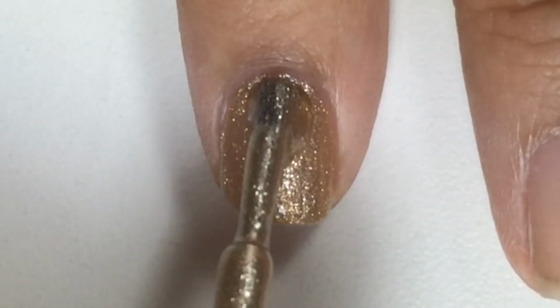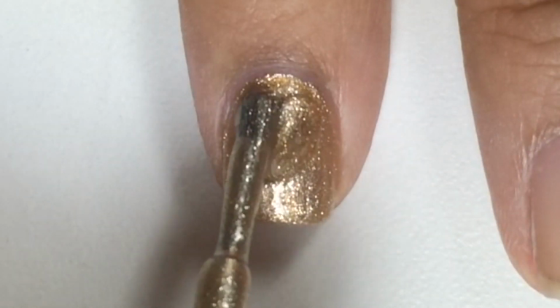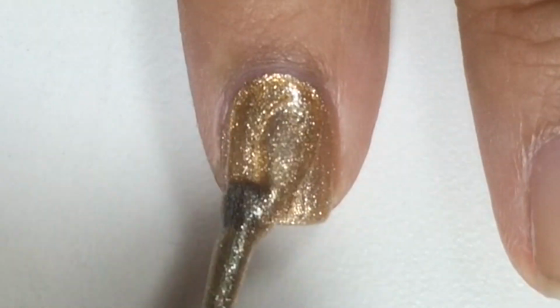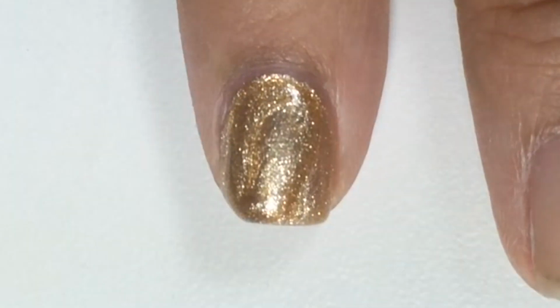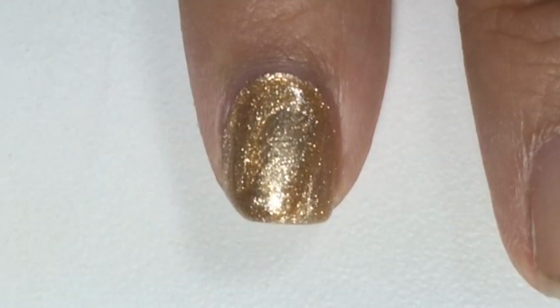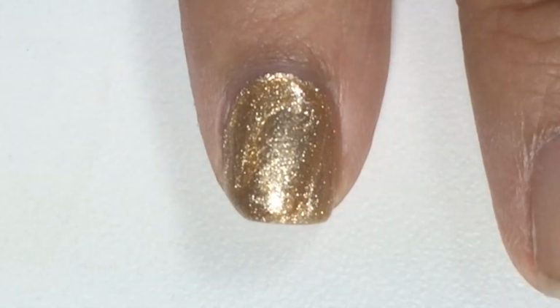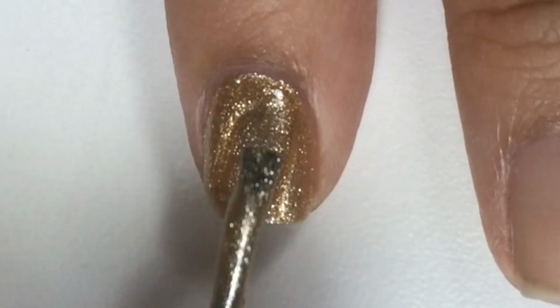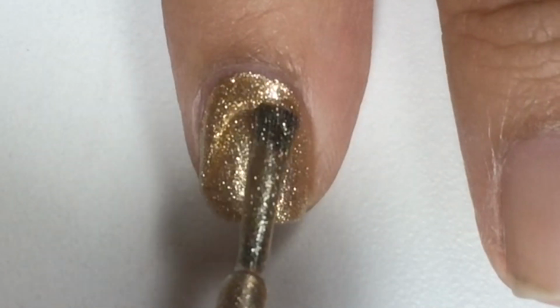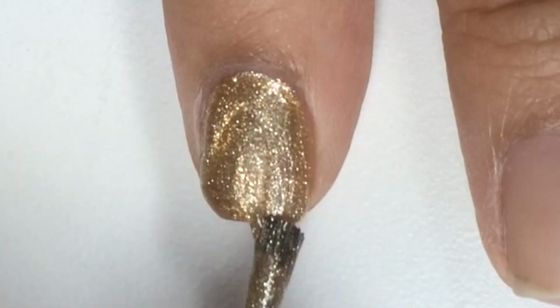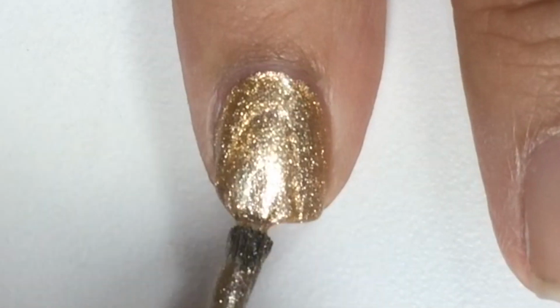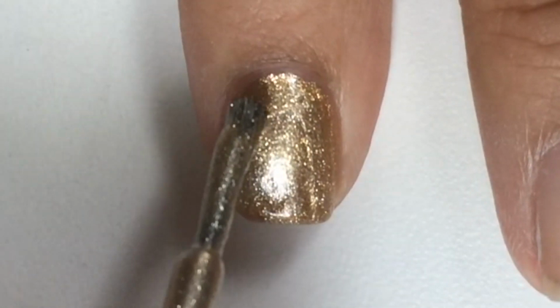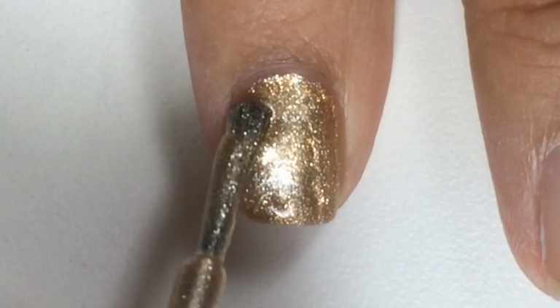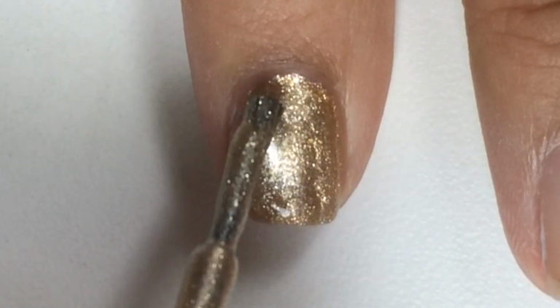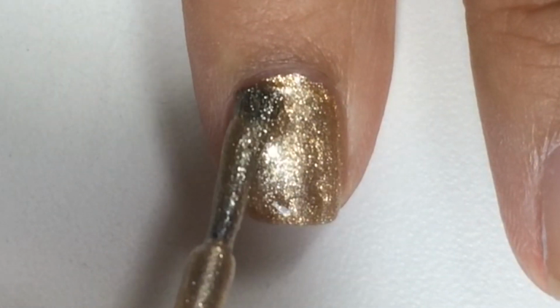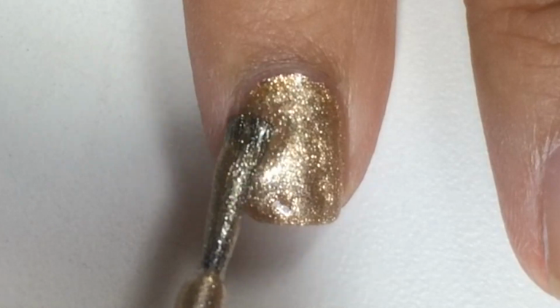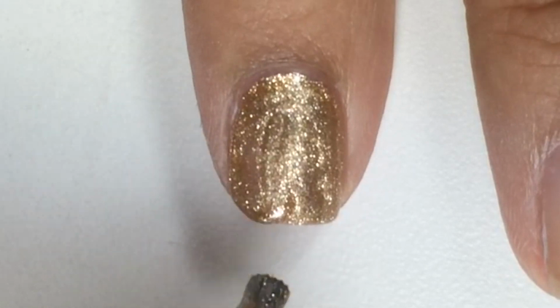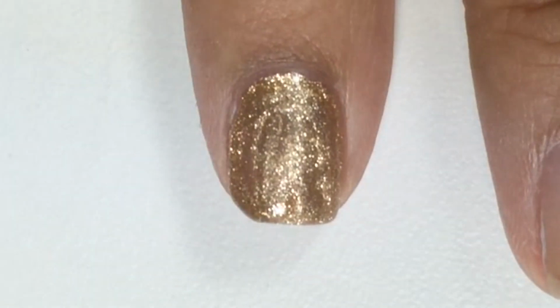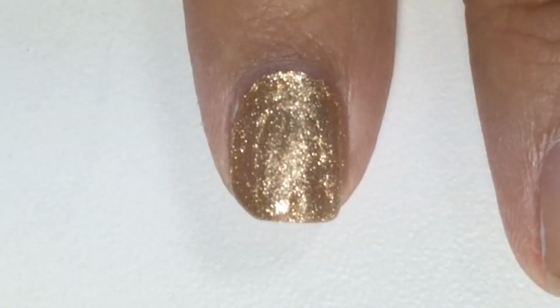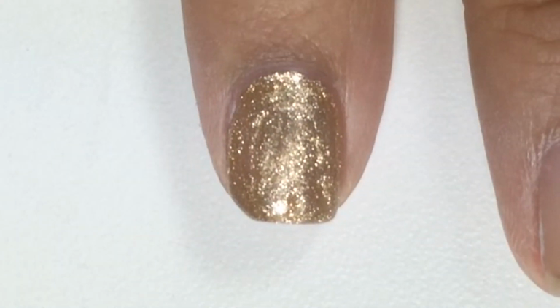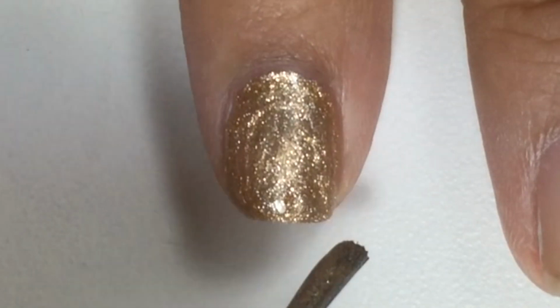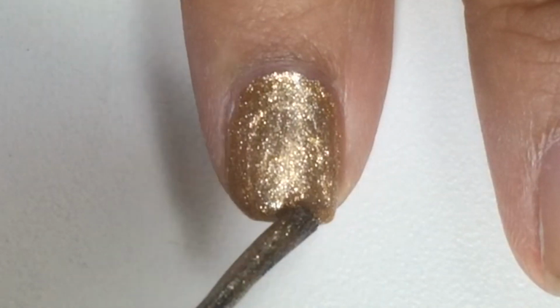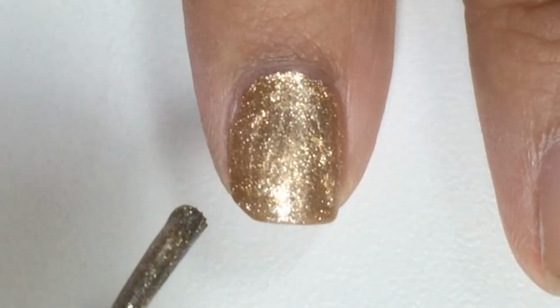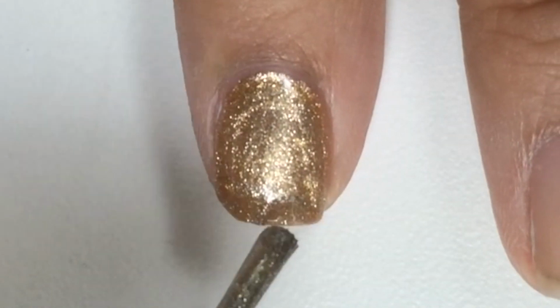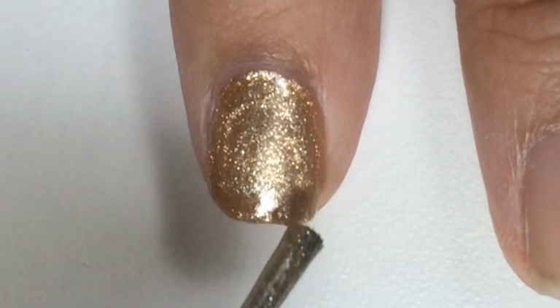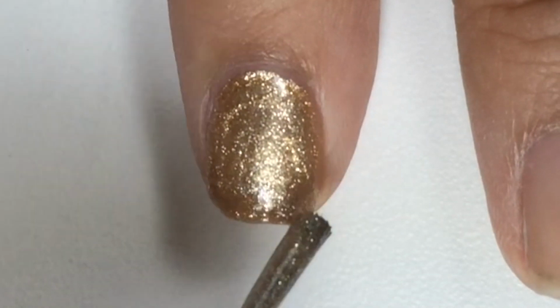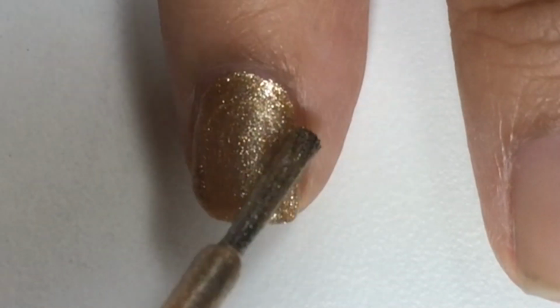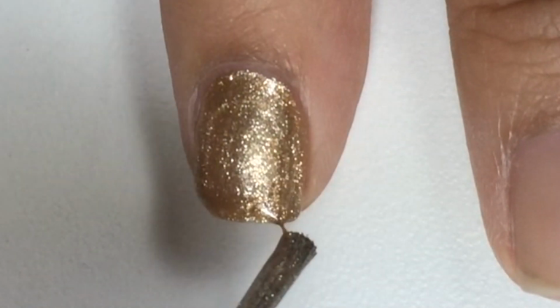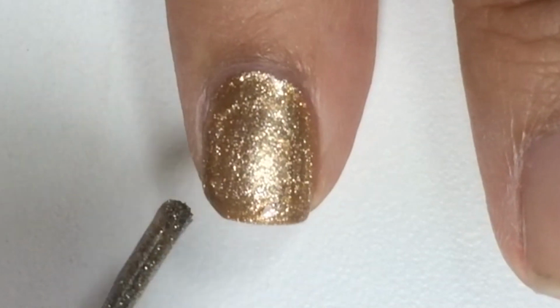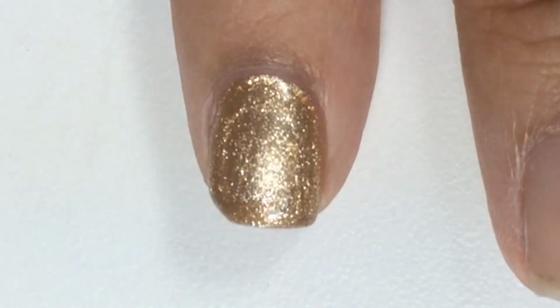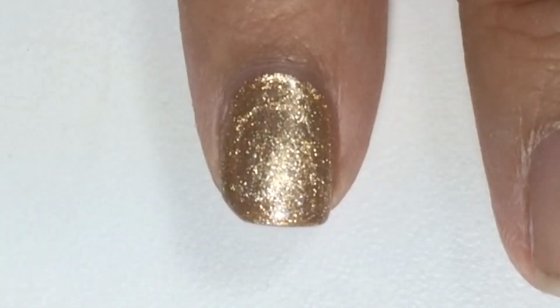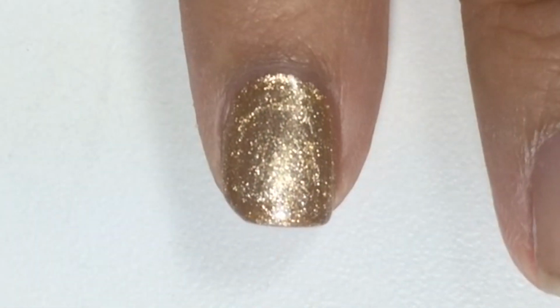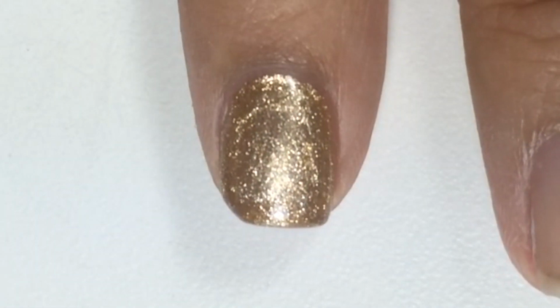I apply a thick coat. Make sure the nail polish is still wet and very thick.